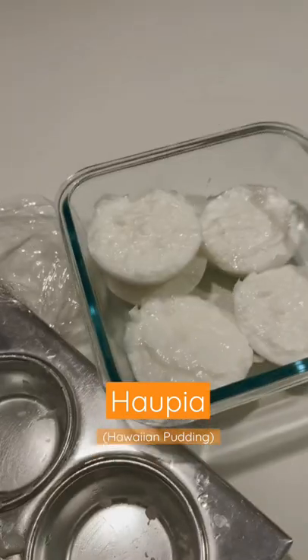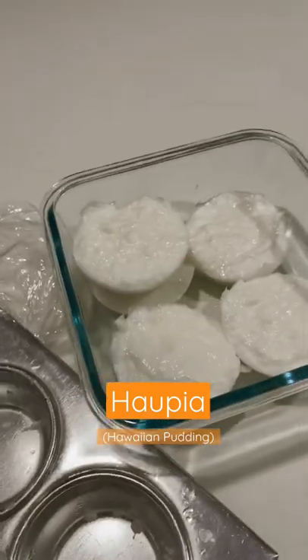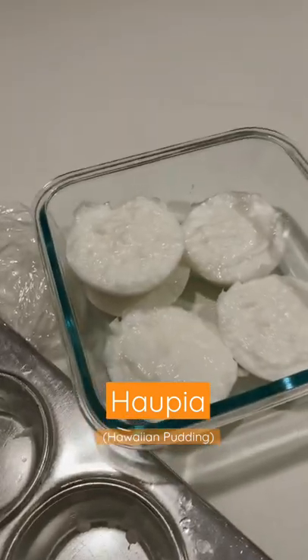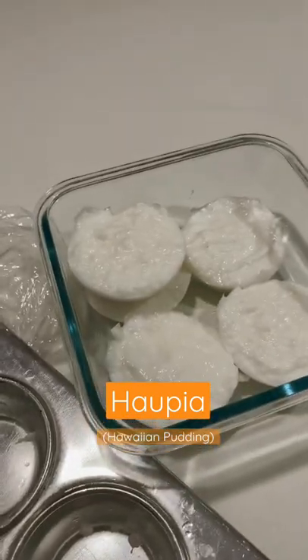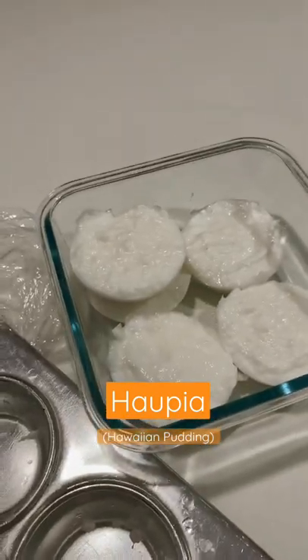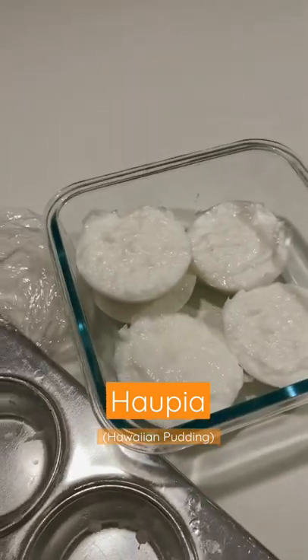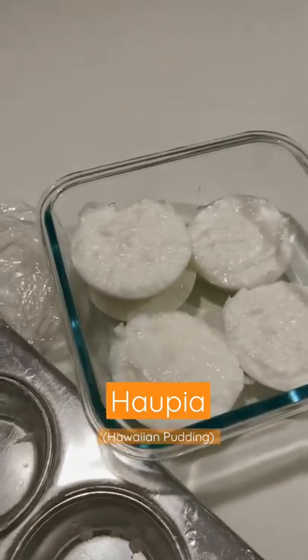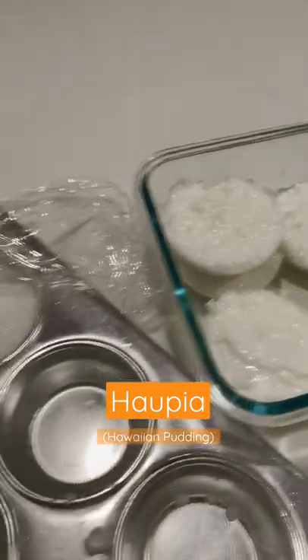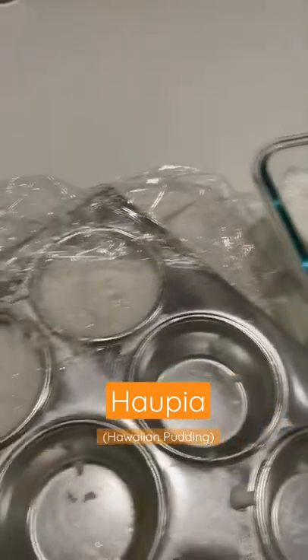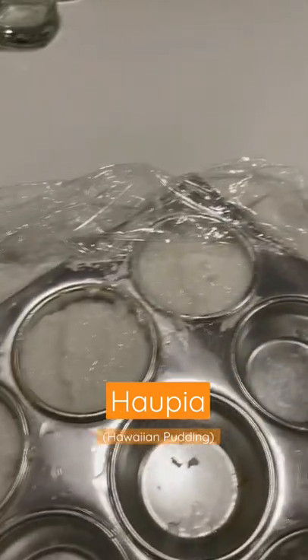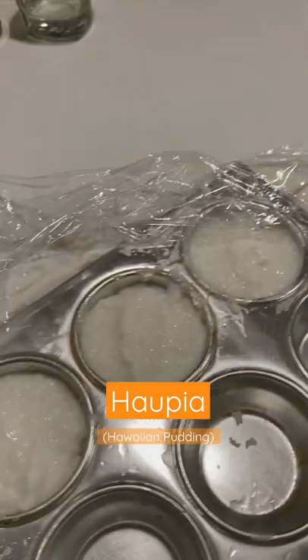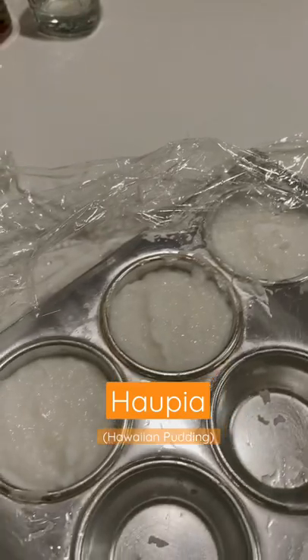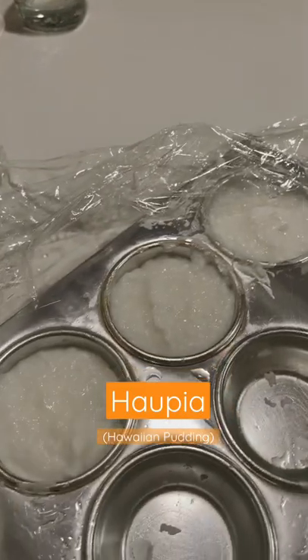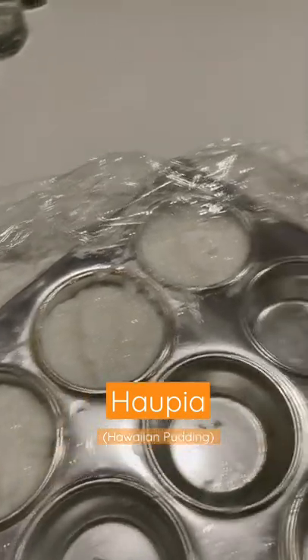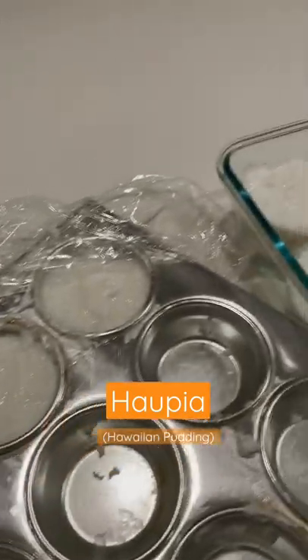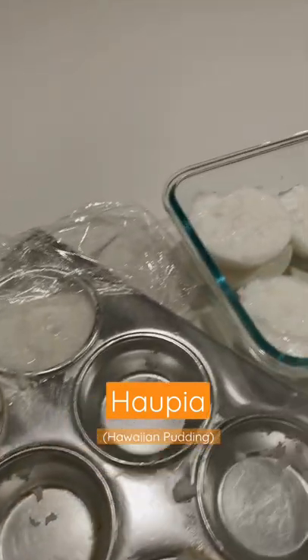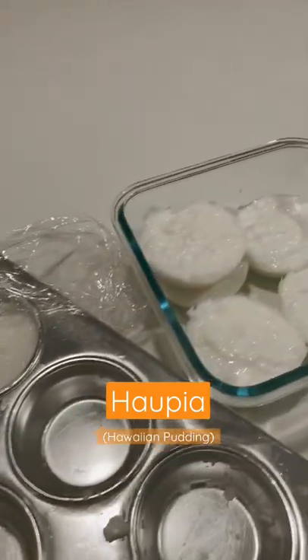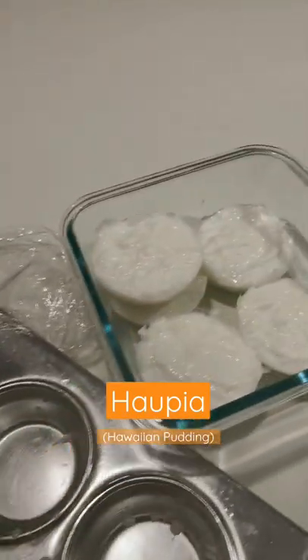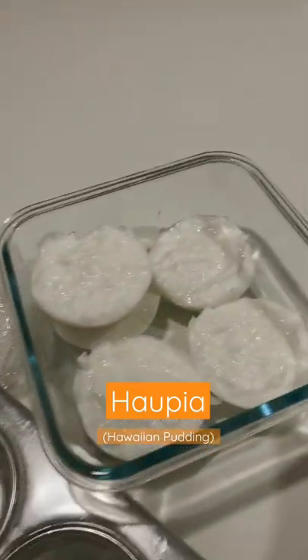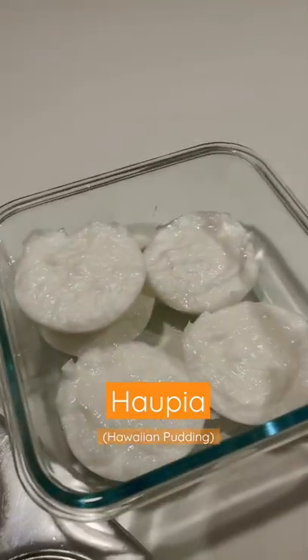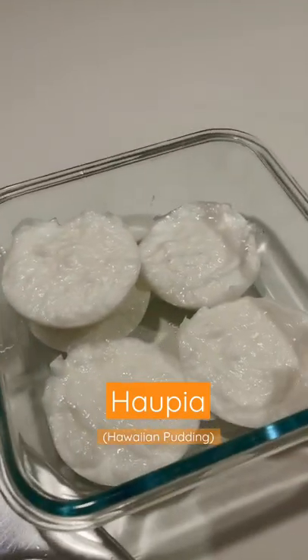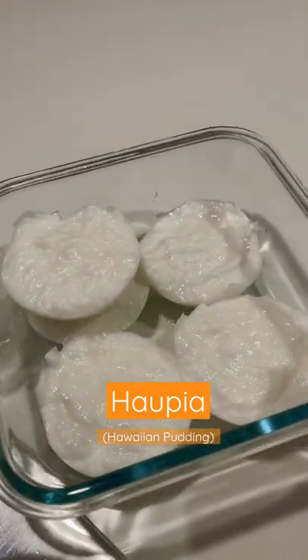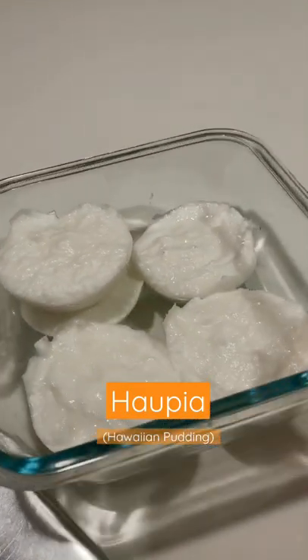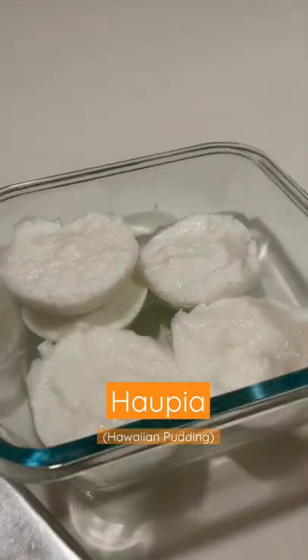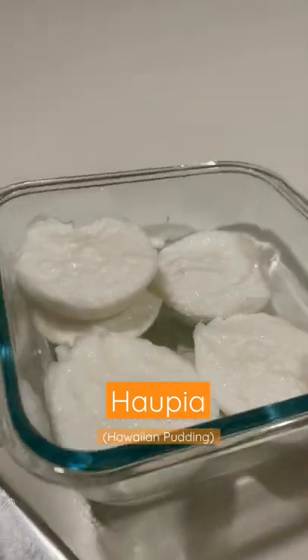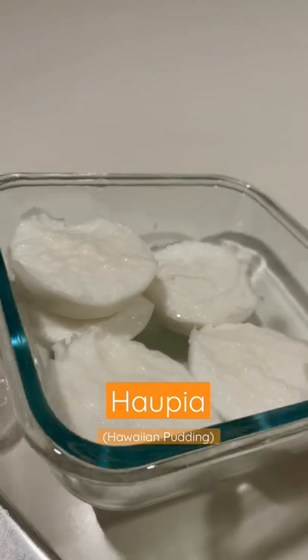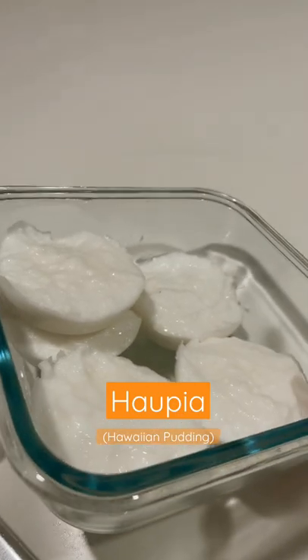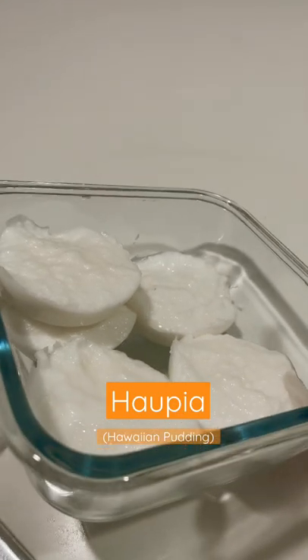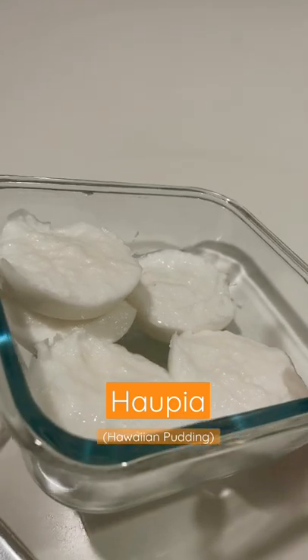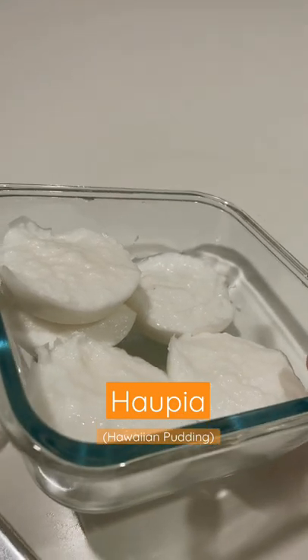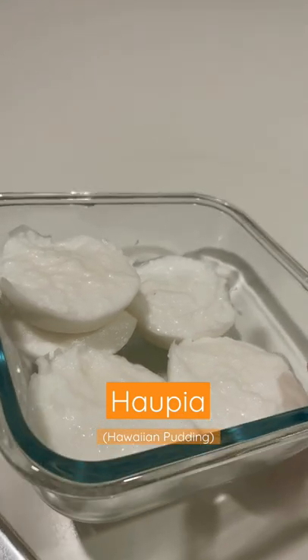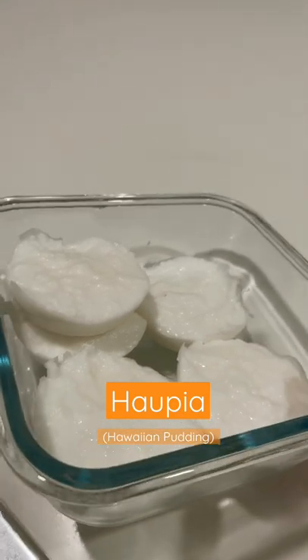After a few hours, our Hawaiian pudding is ready. Look at that — Hawaiian coconut pudding!